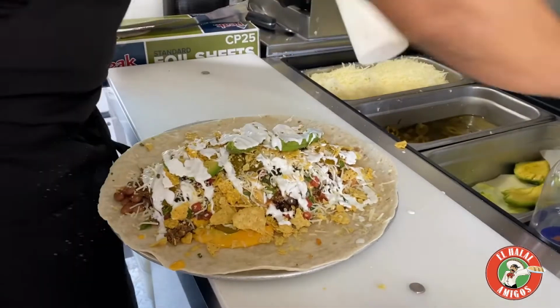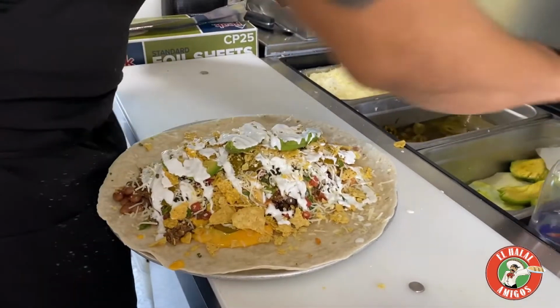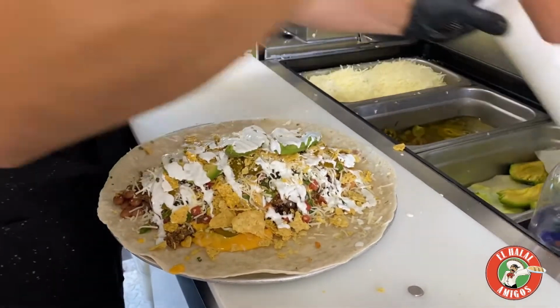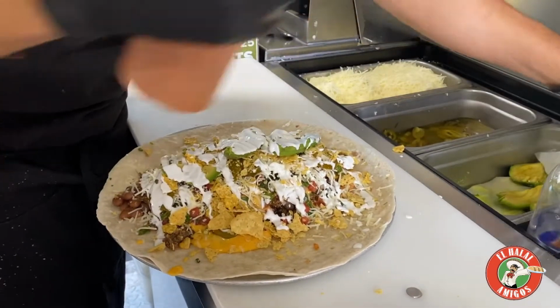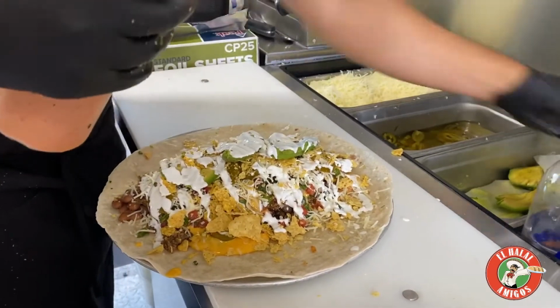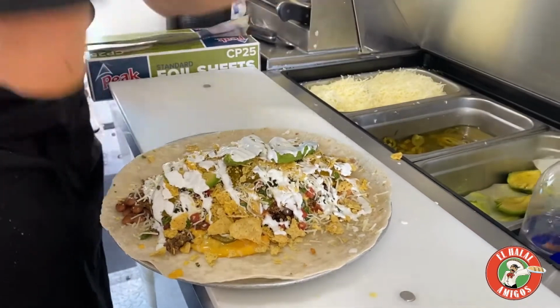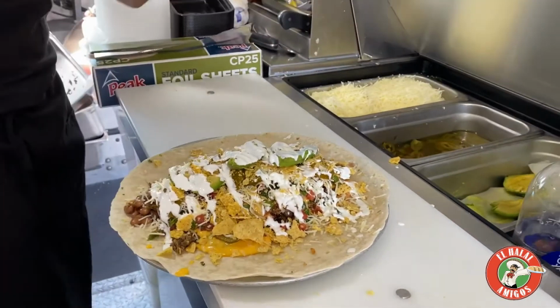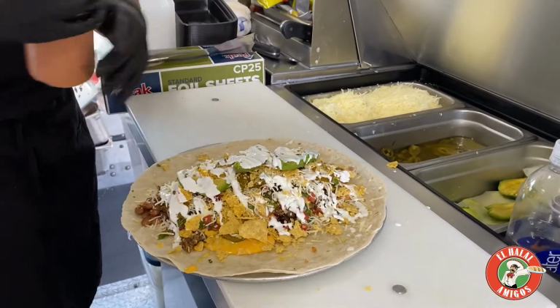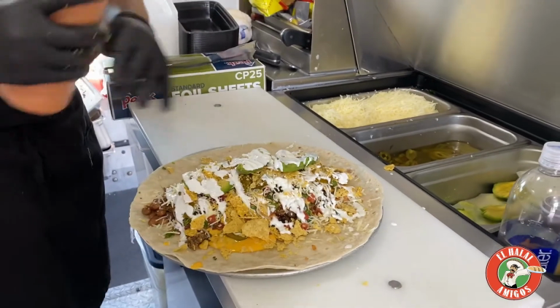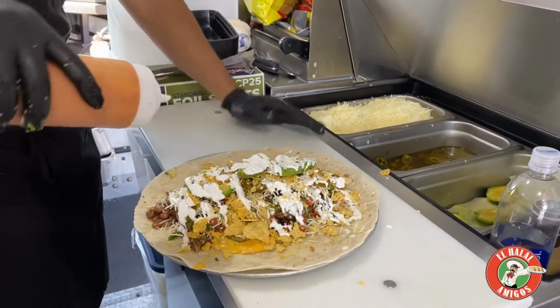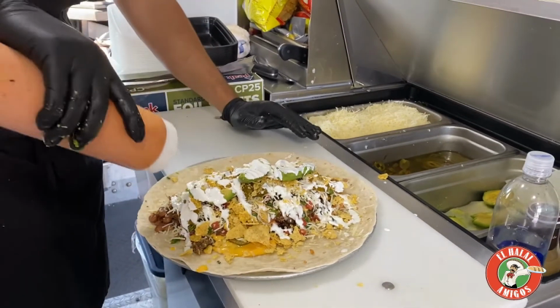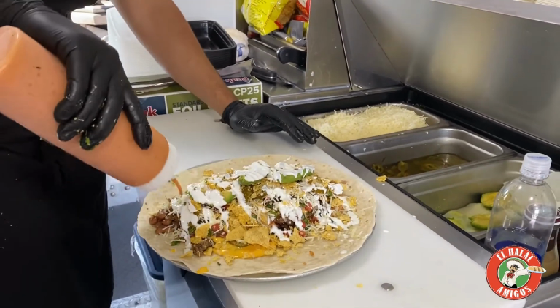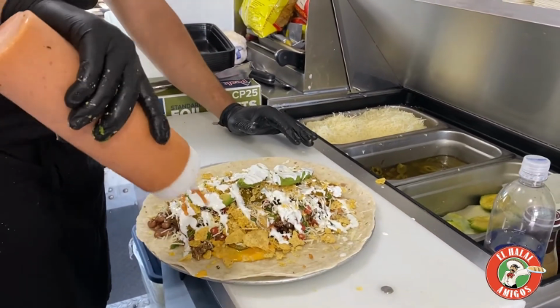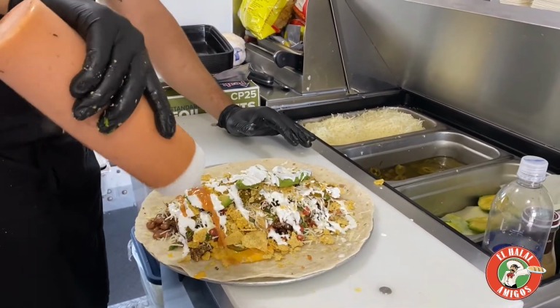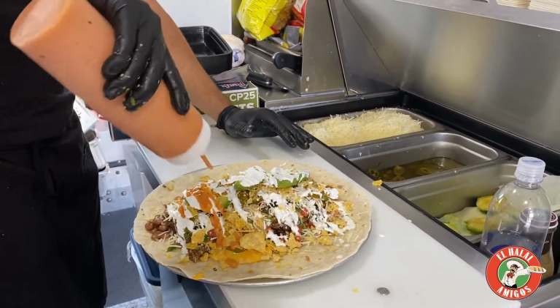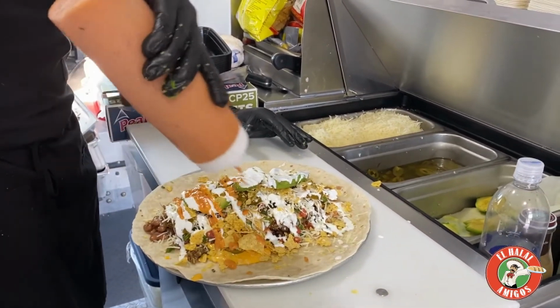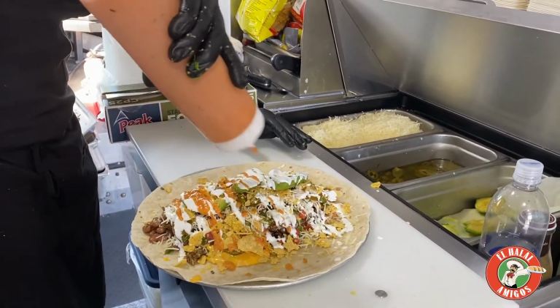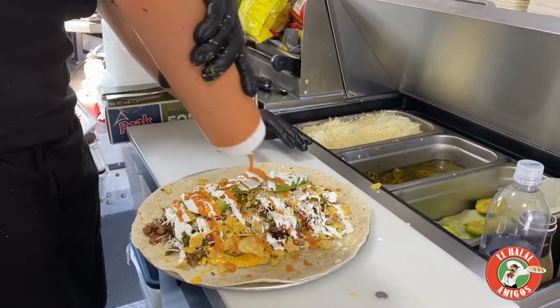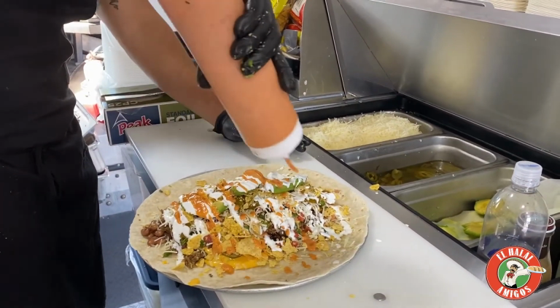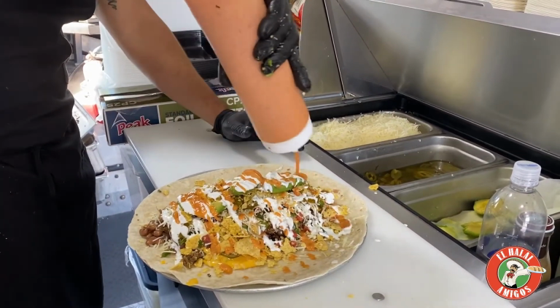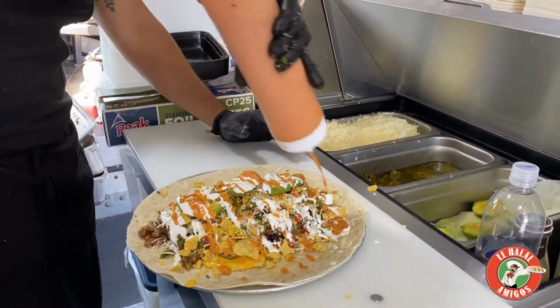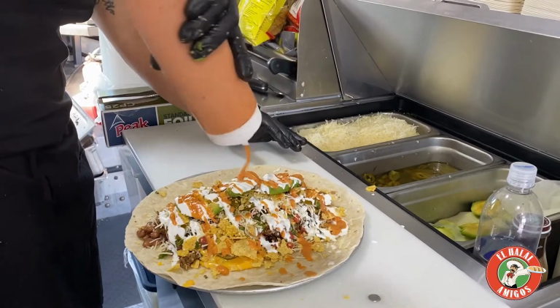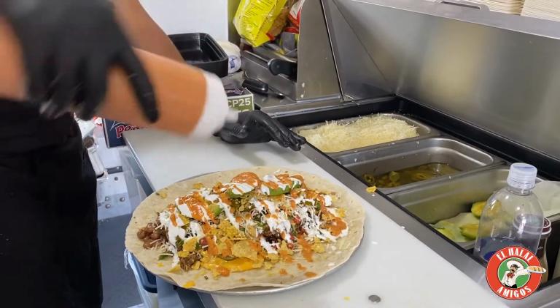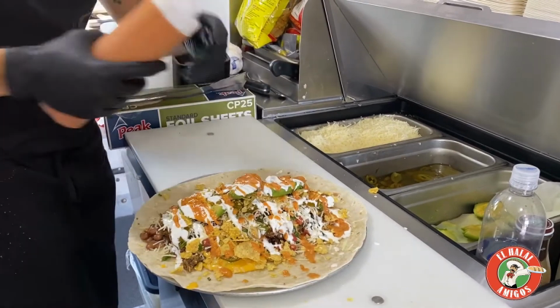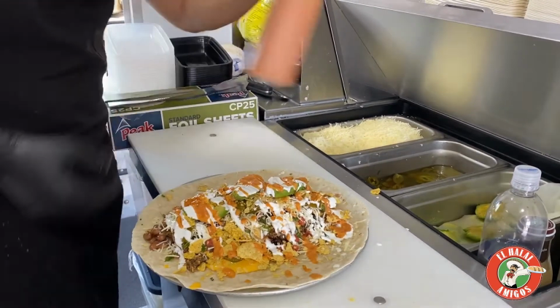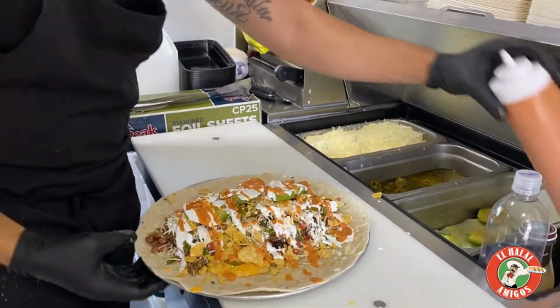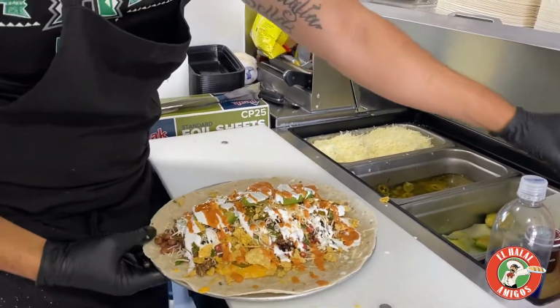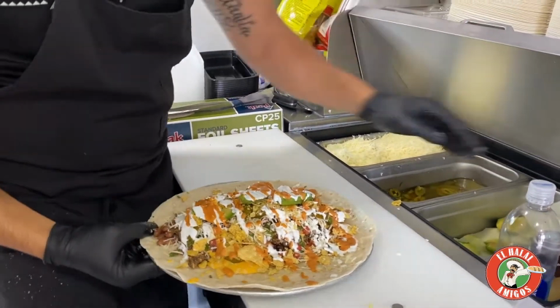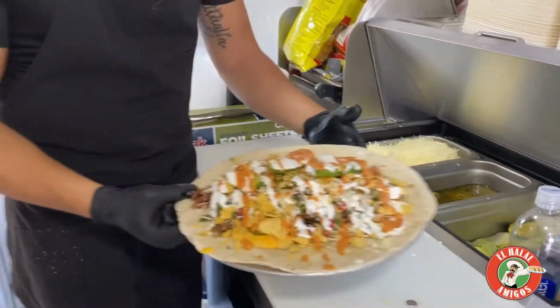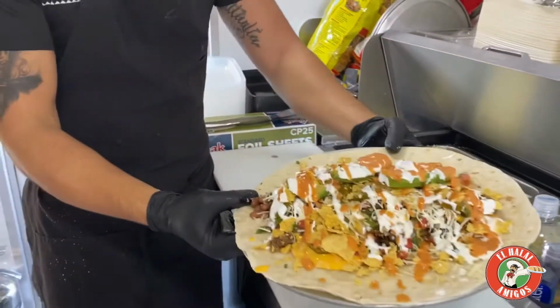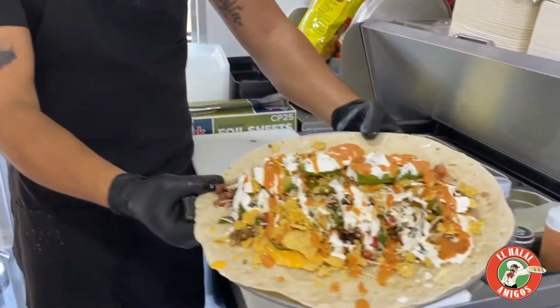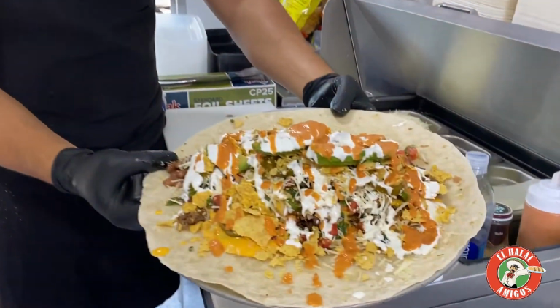Next is the gnar sauce — it wouldn't be anything without our gnar sauce. El Halal Amigos, gotta have the gnar. Look at that bad boy right there!